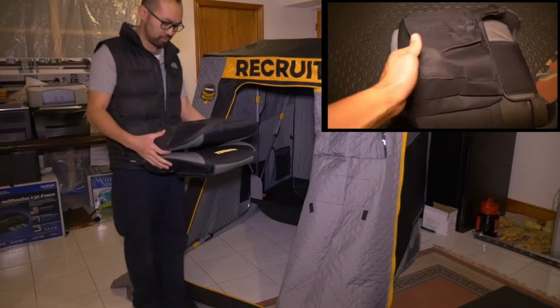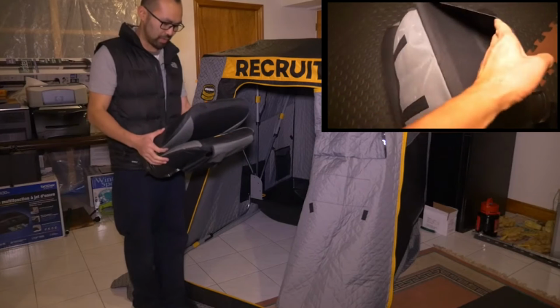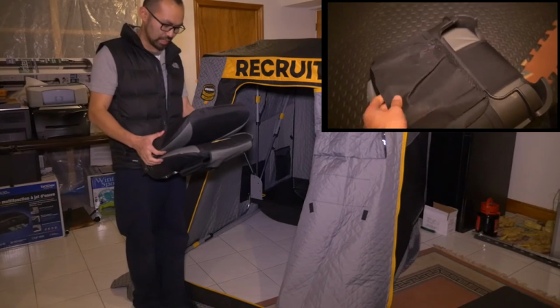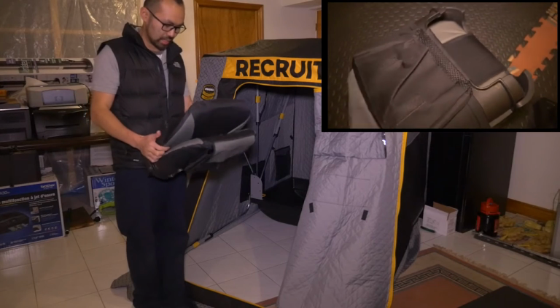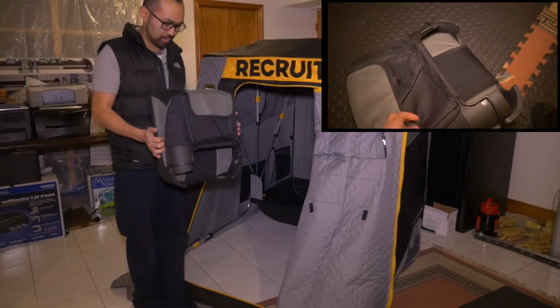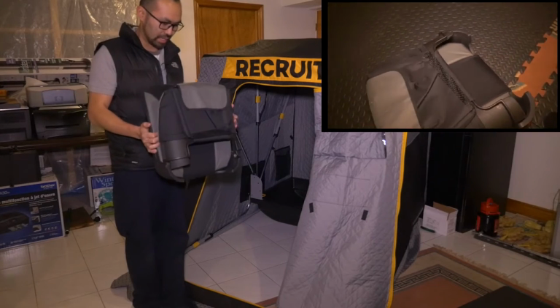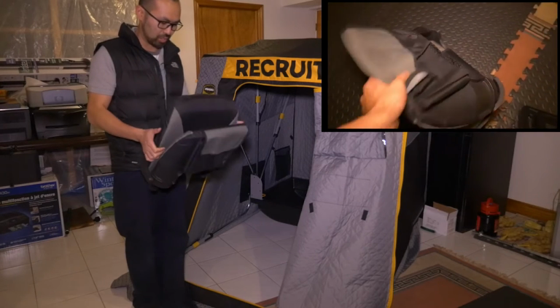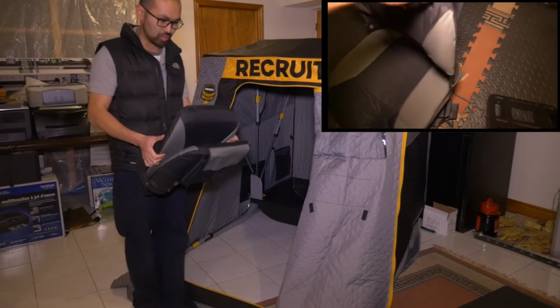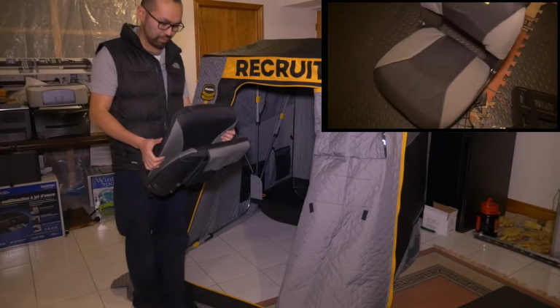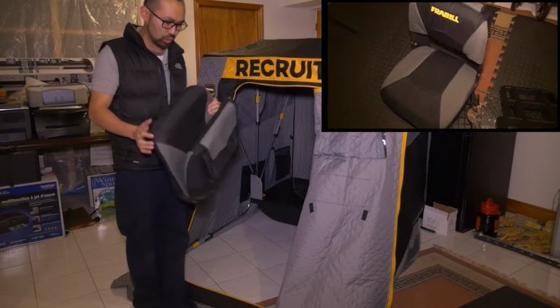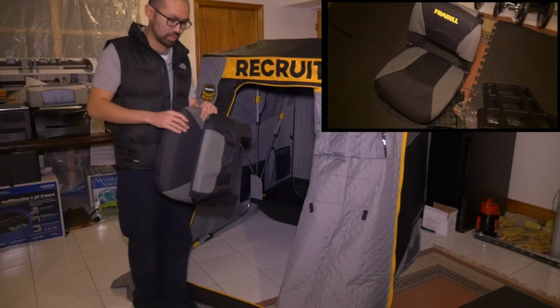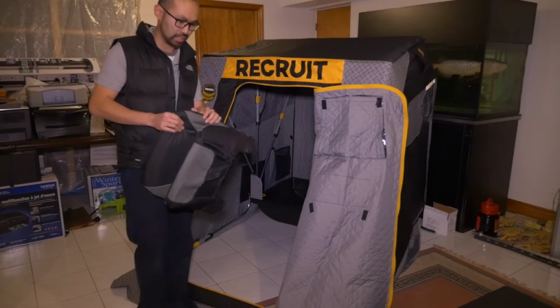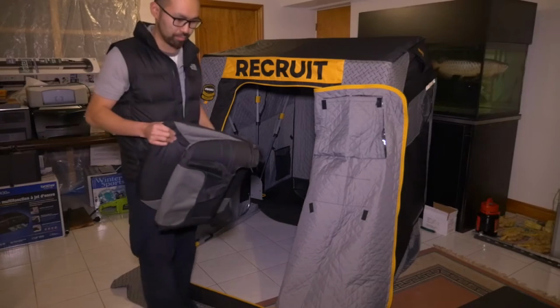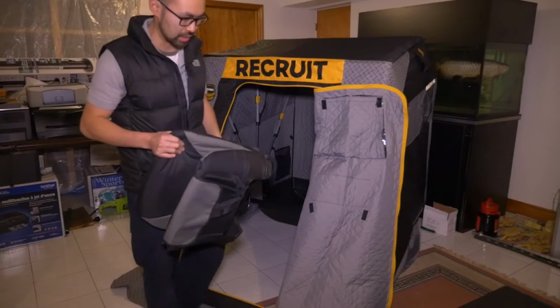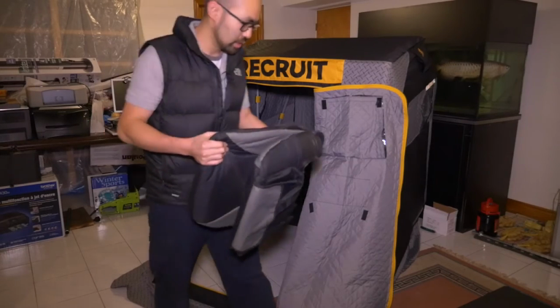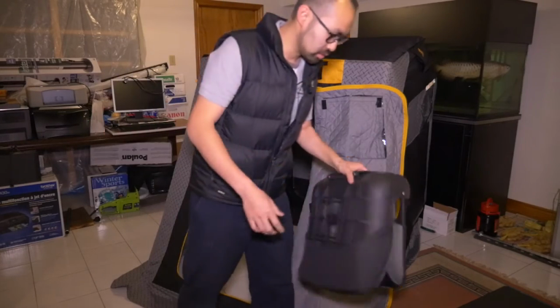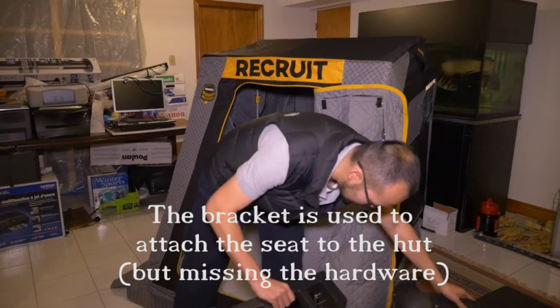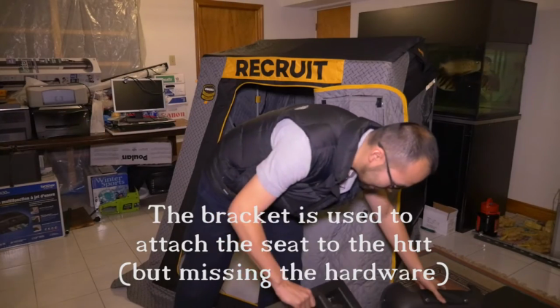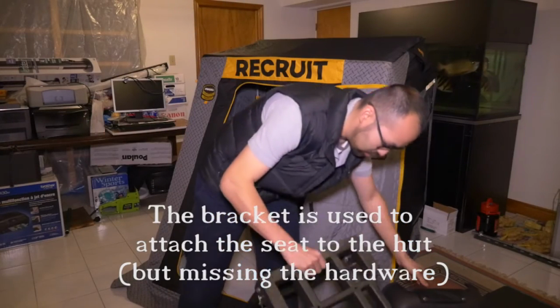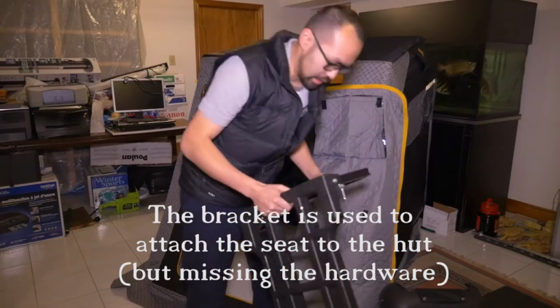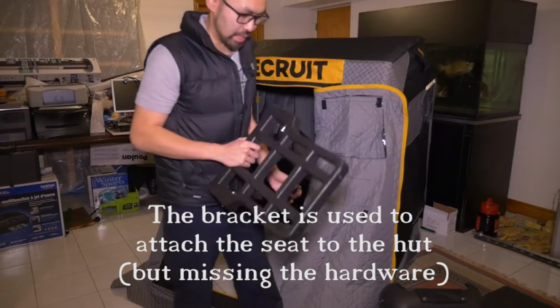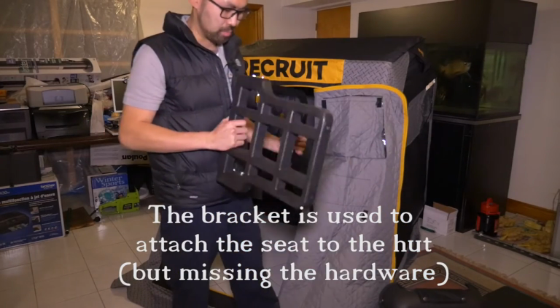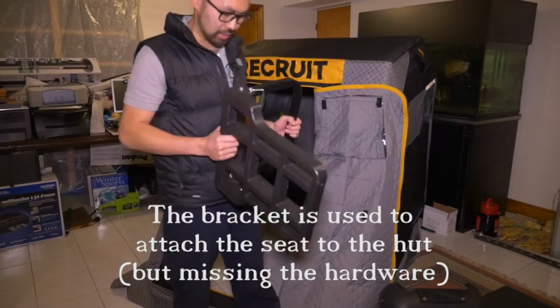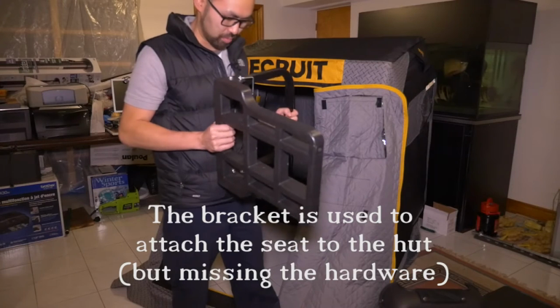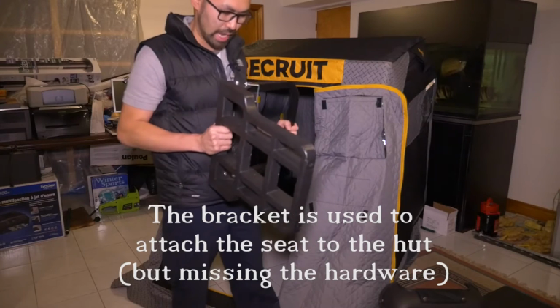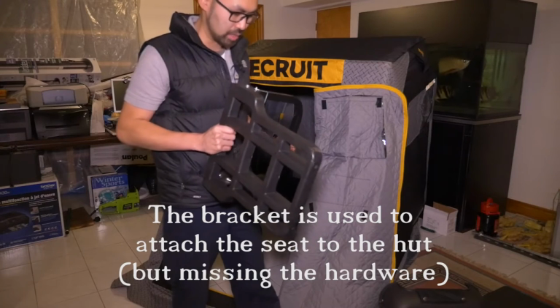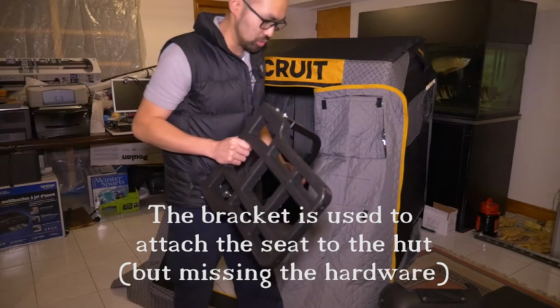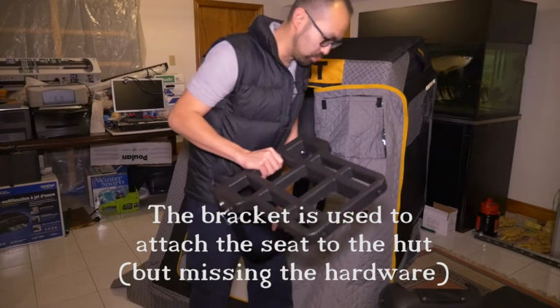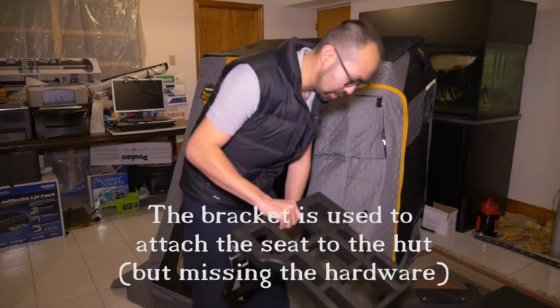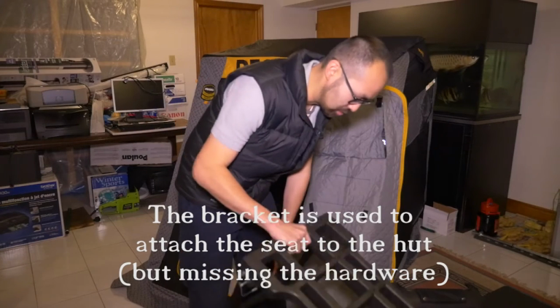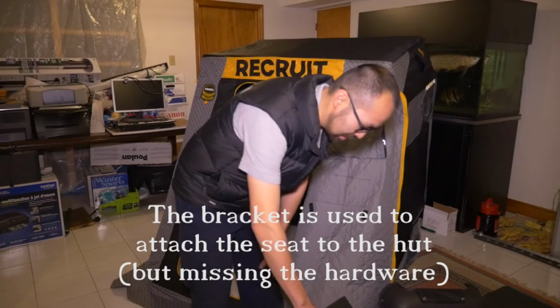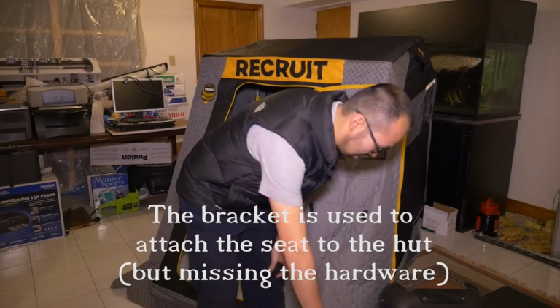This is my friend's hut. They didn't give him all the parts, so he can't even use the seat — he can't build the seat. The bracket now is plastic versus before when they had it as metal, so you save some weight there, and I guess they save some cost too.